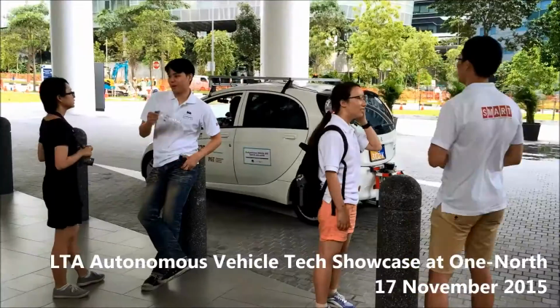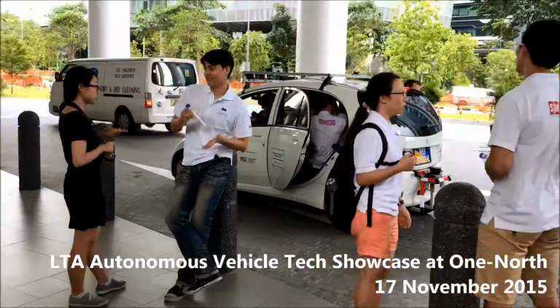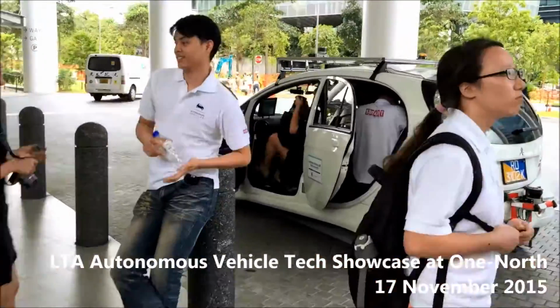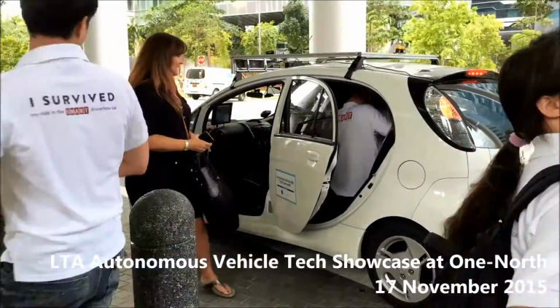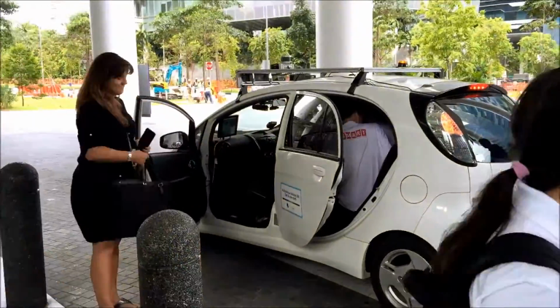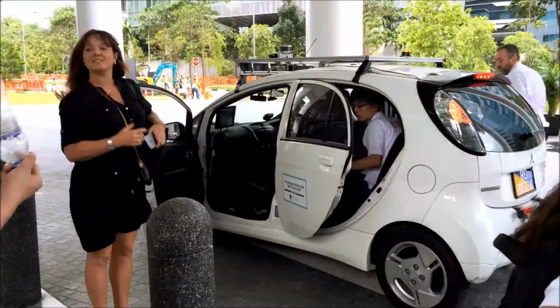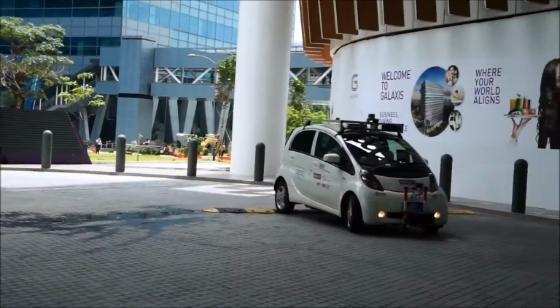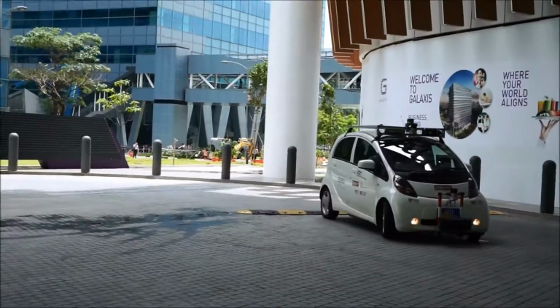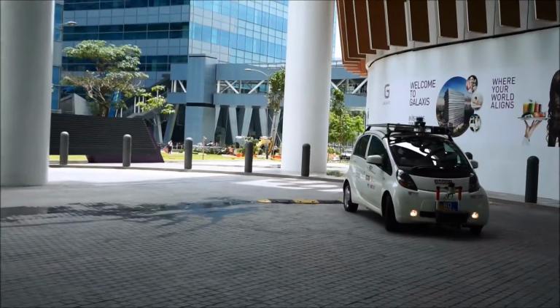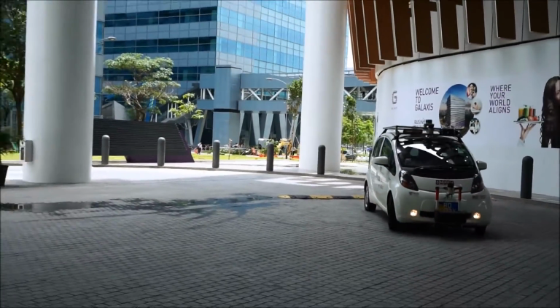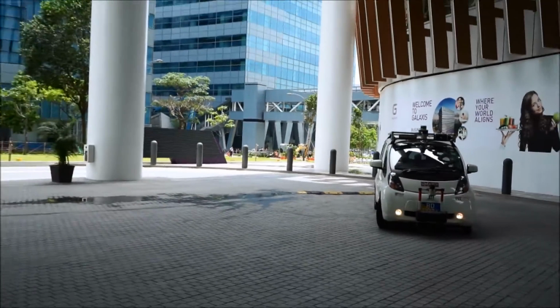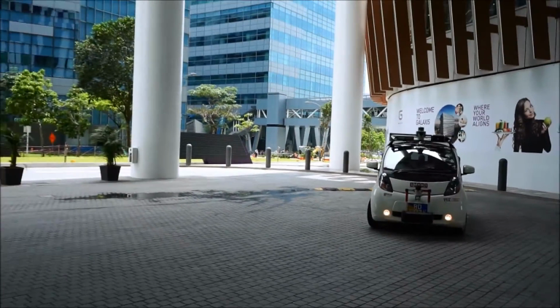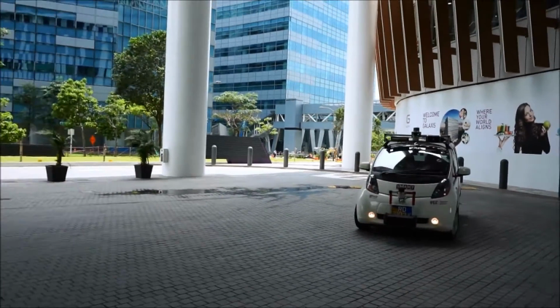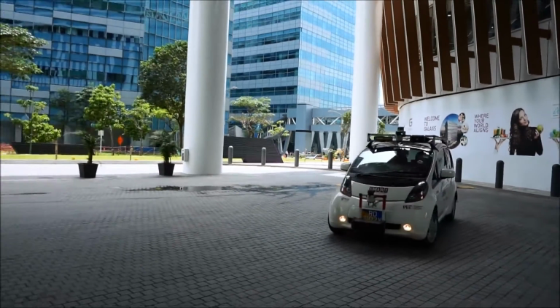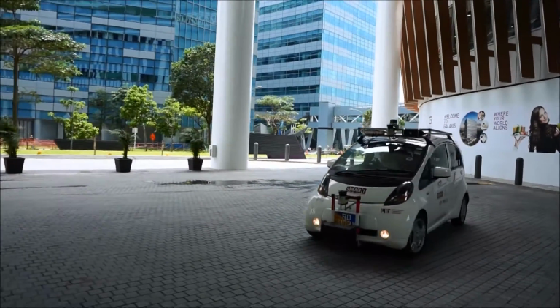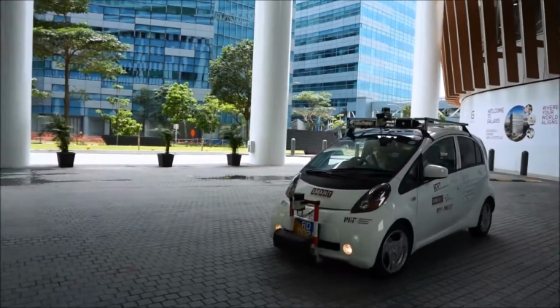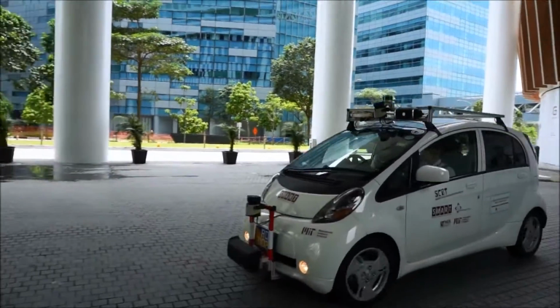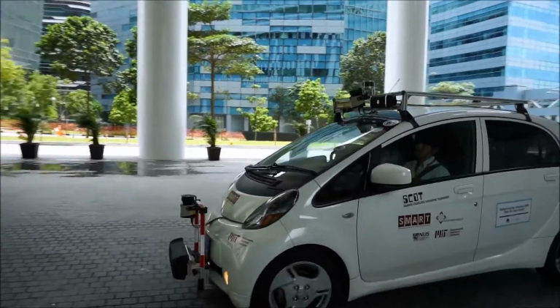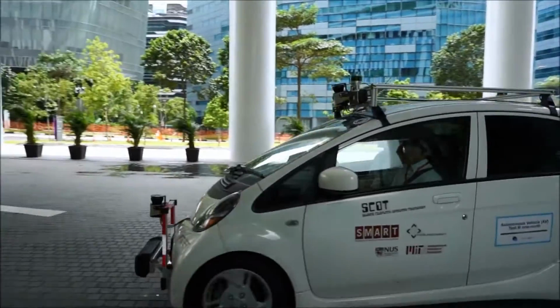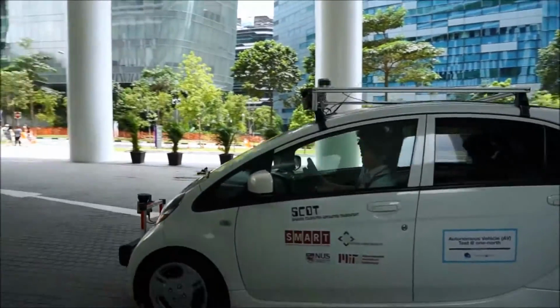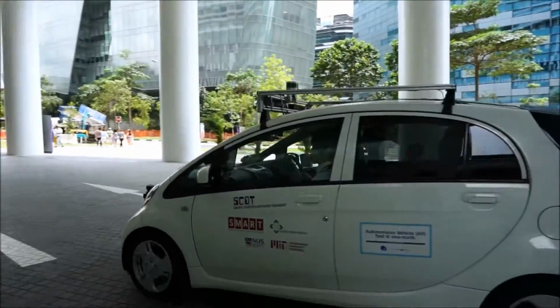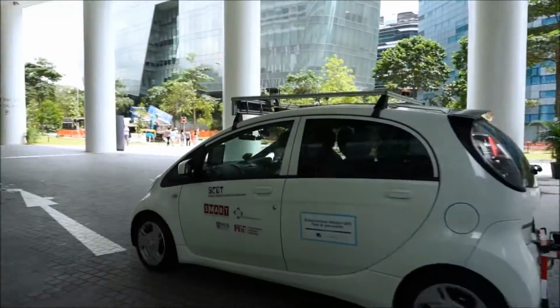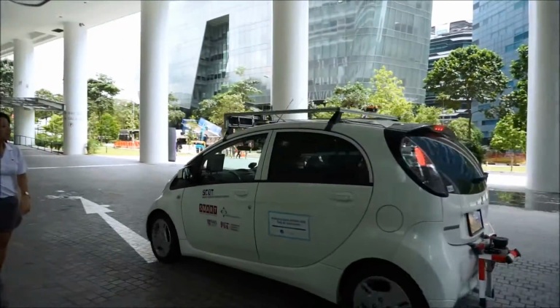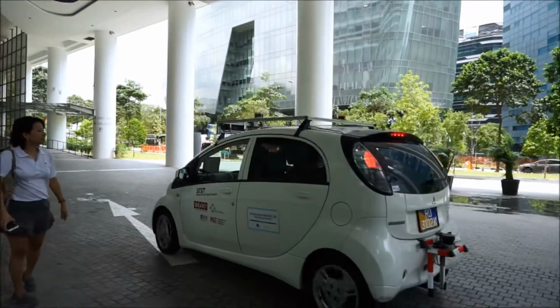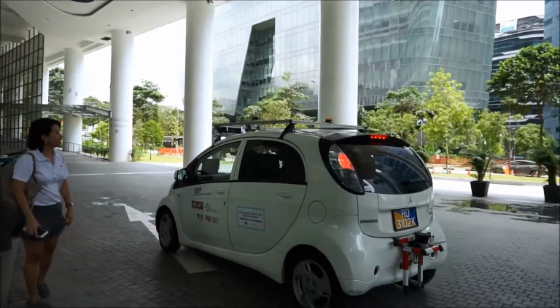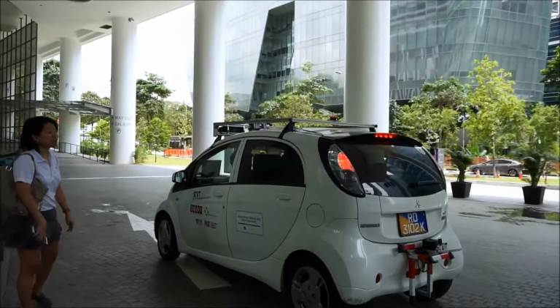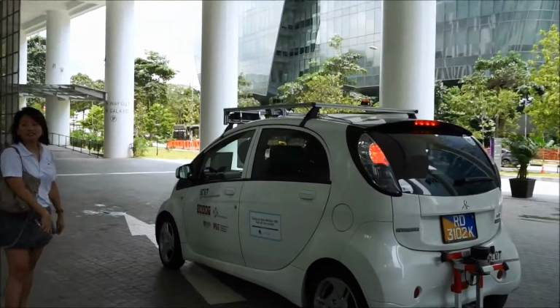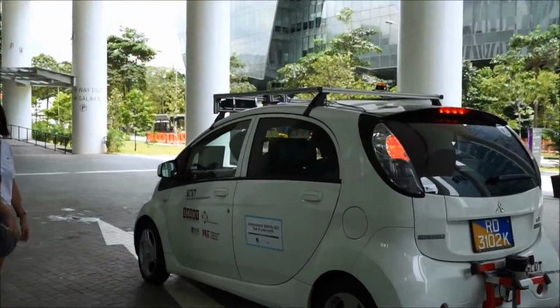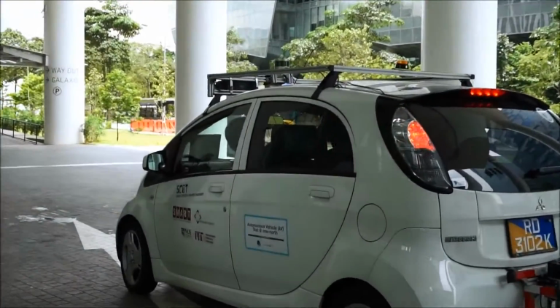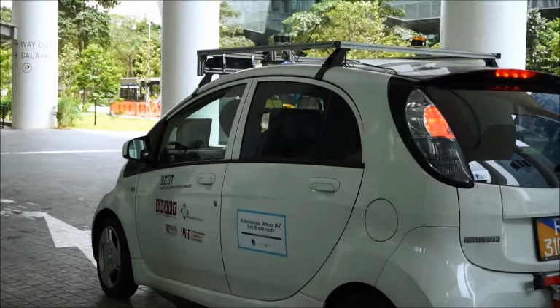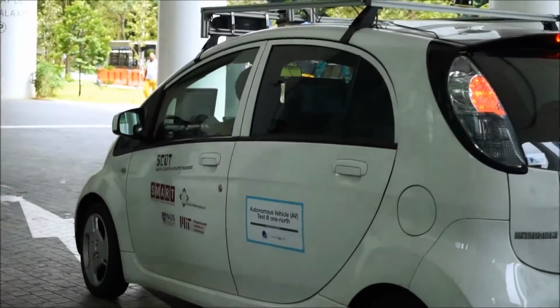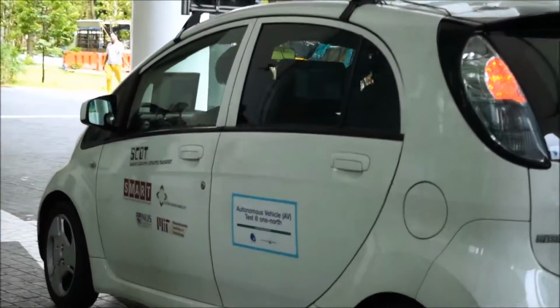Last year we did this on a closed off road, just this street. Earlier this year we got permission to test over a larger area of One North with human traffic, and so we did a demonstration of that just going around the block here.